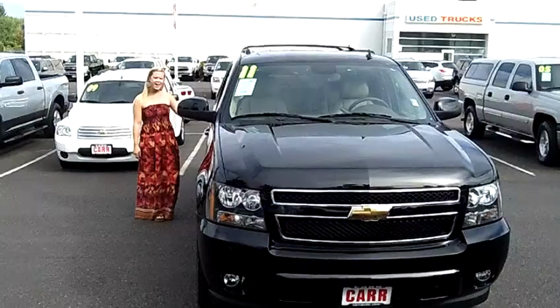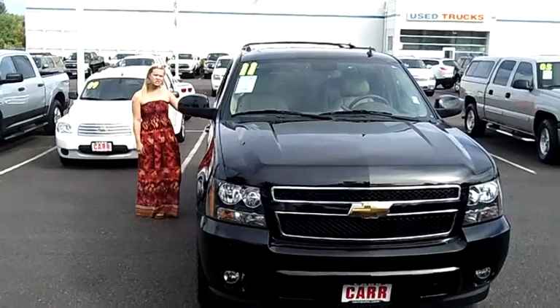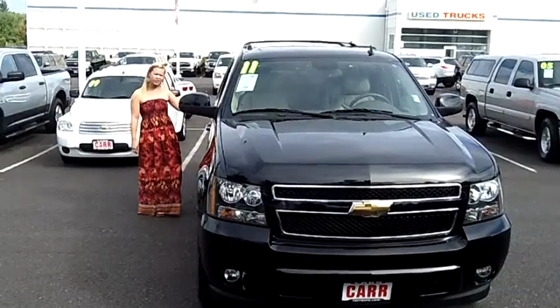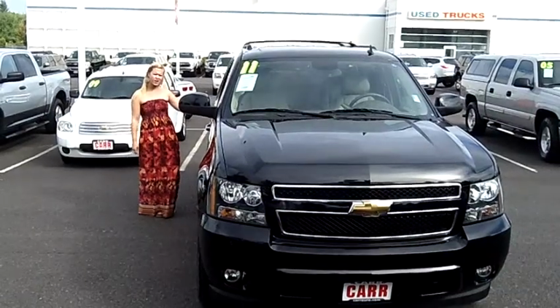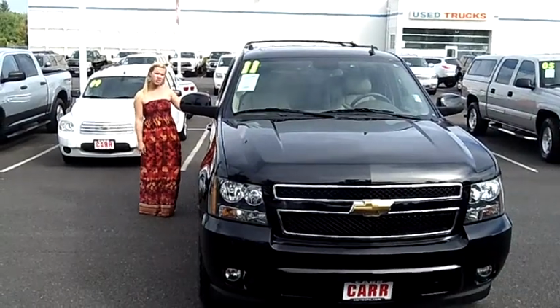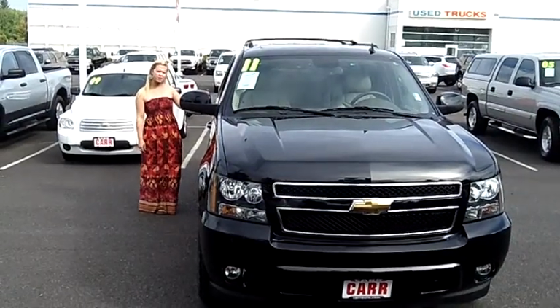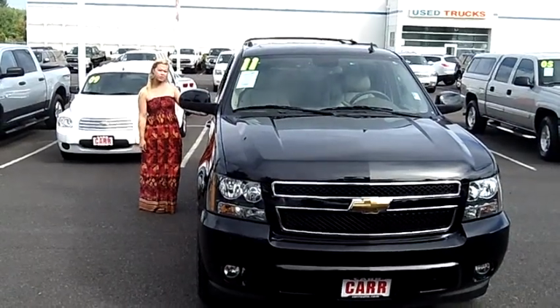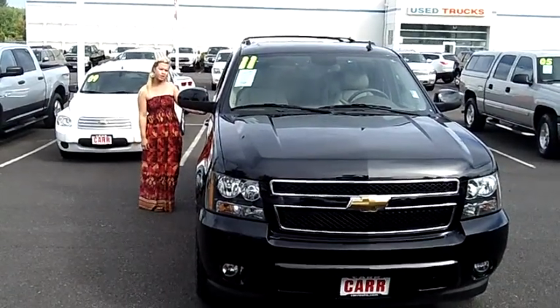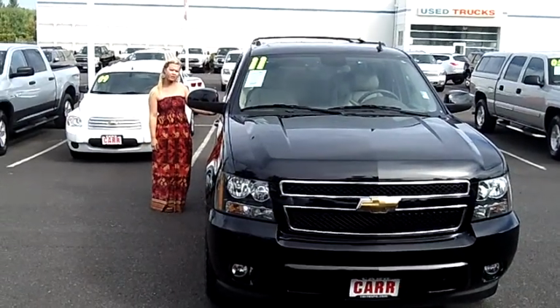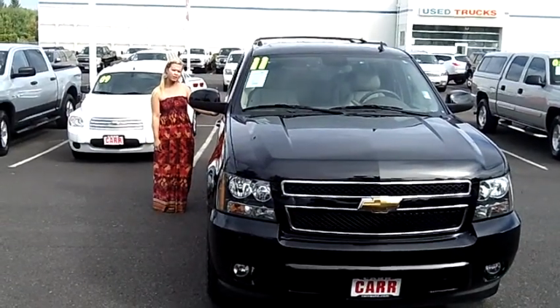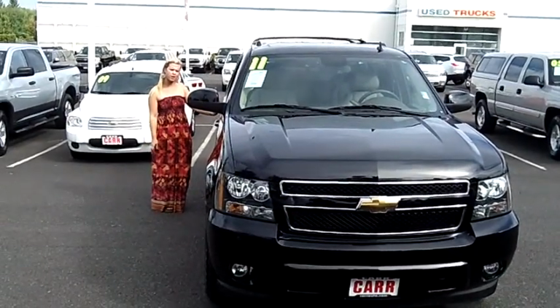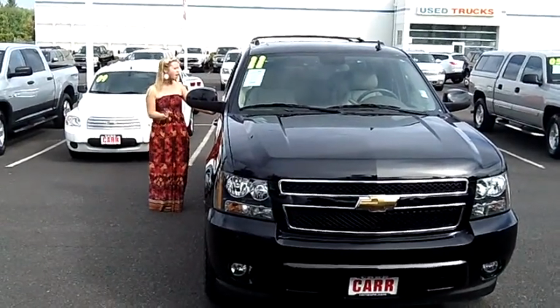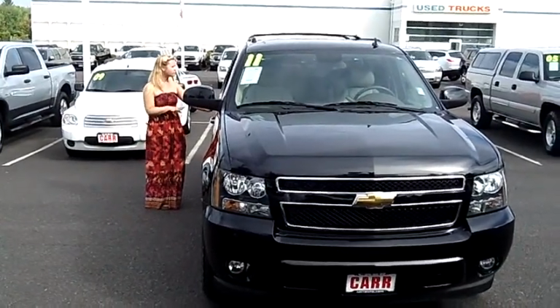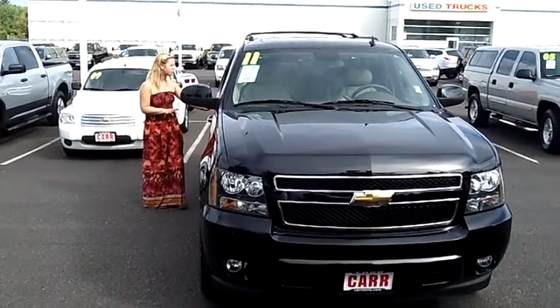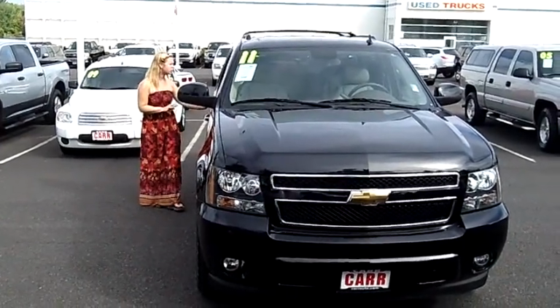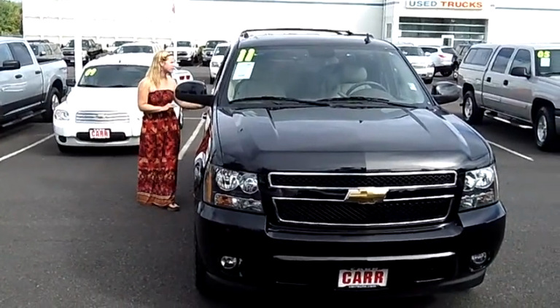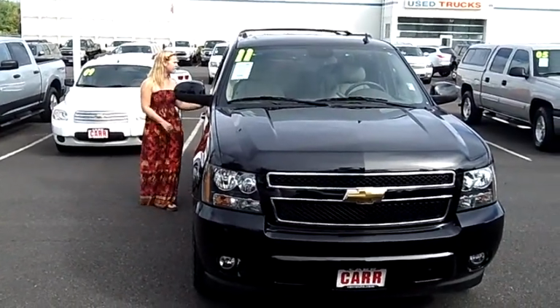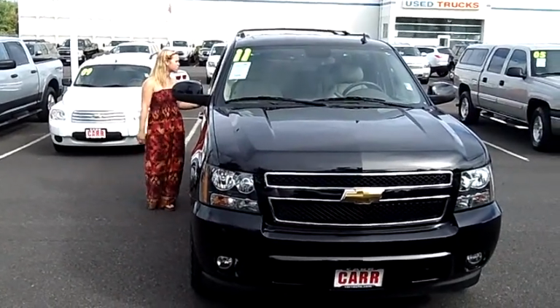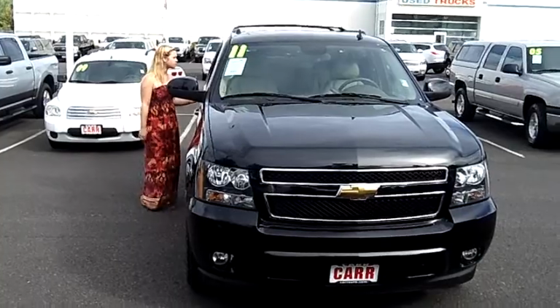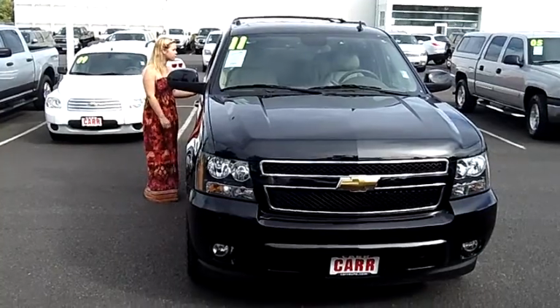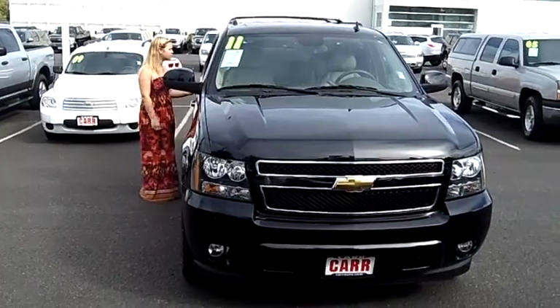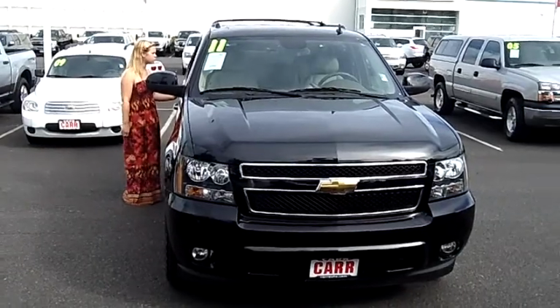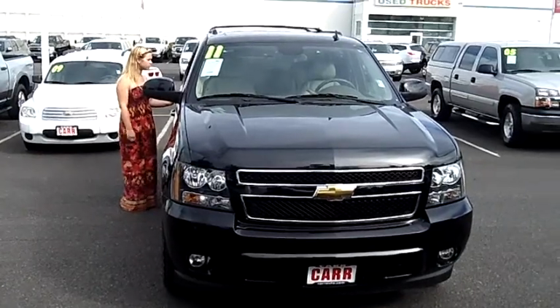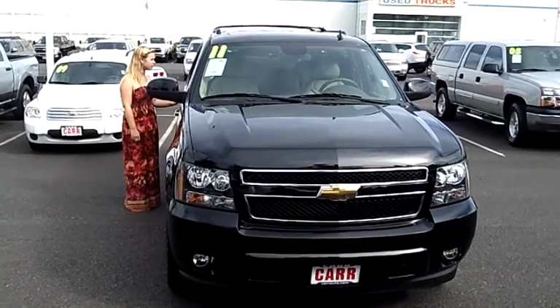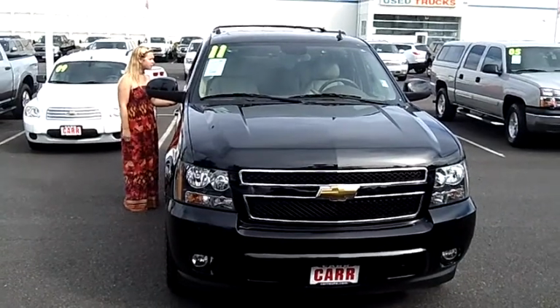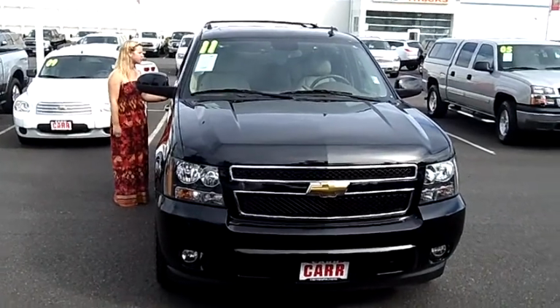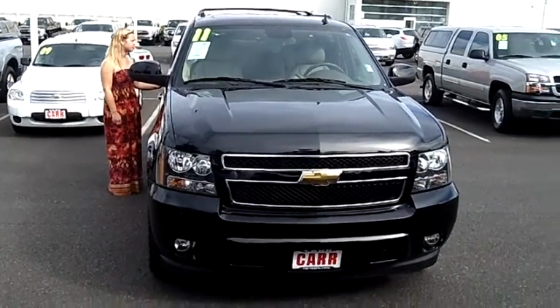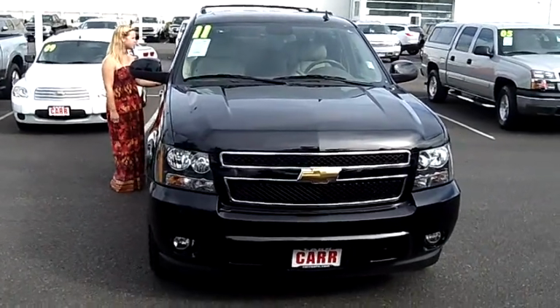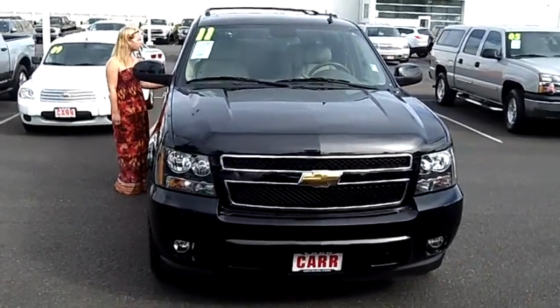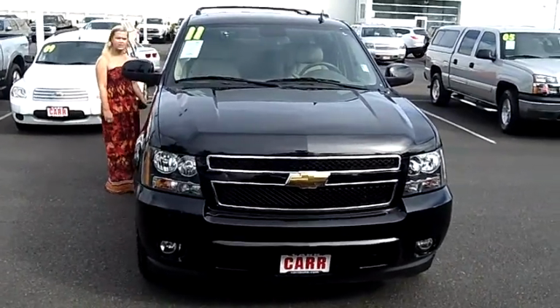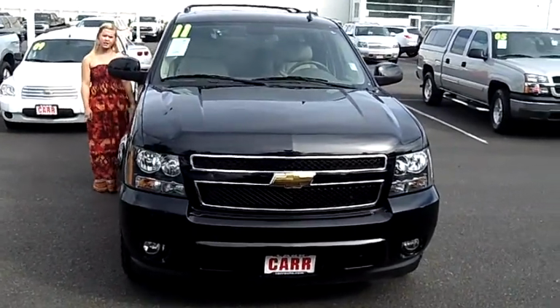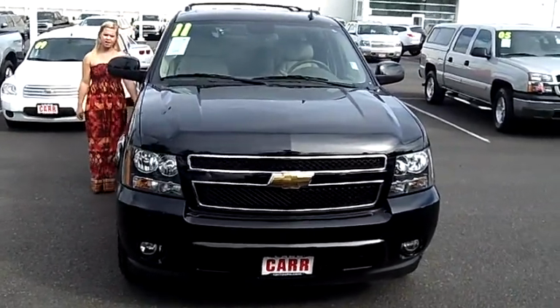Hey, this is Jennifer here at Car Chevy in Beaverton, Oregon, off of Canyon Road. I'm showing you a 2011 Chevy Suburban 1500 LT, stock number CP1787.